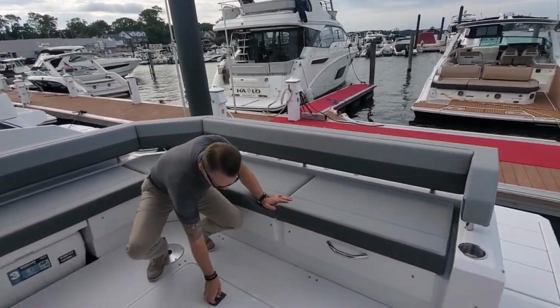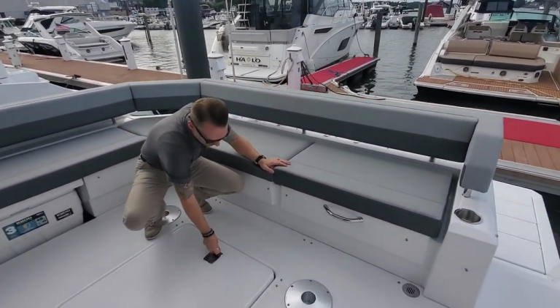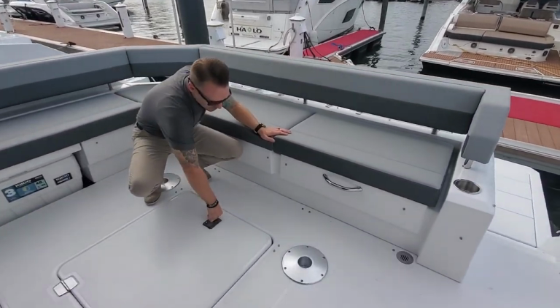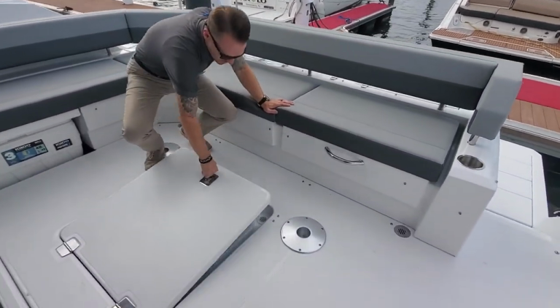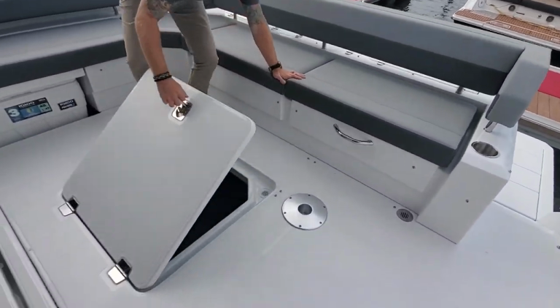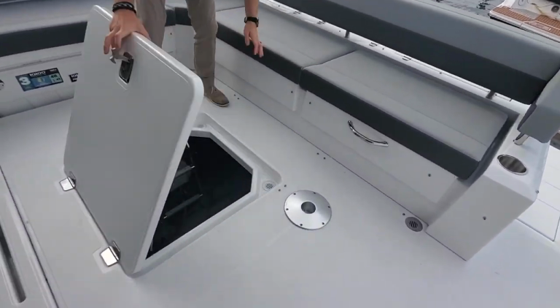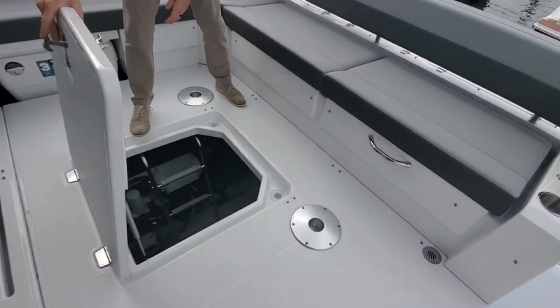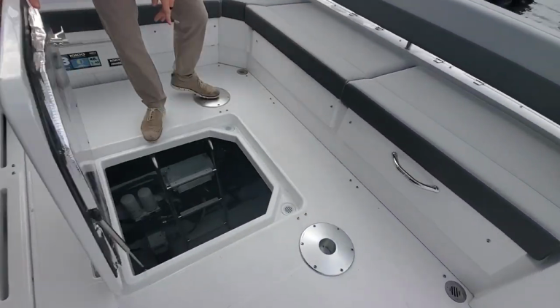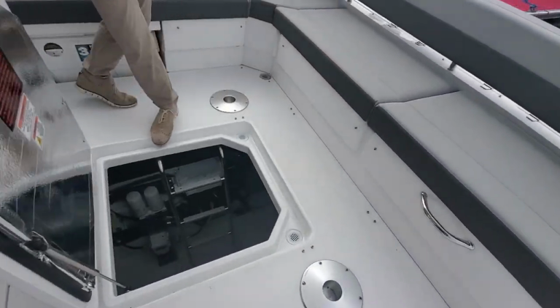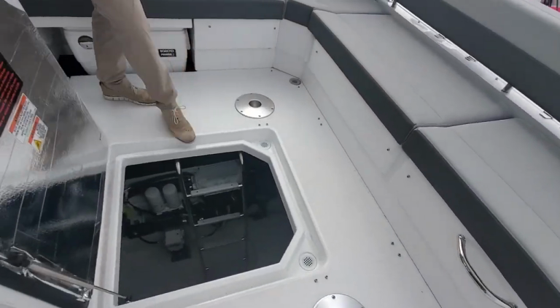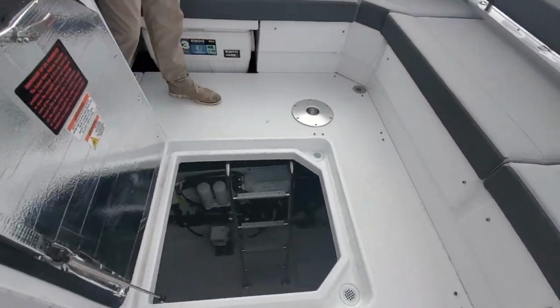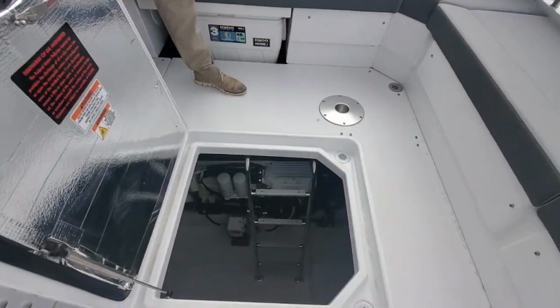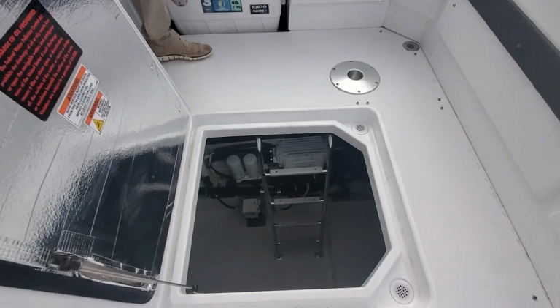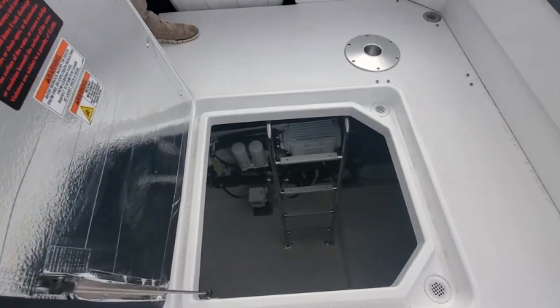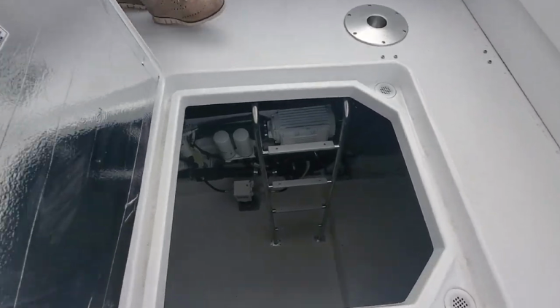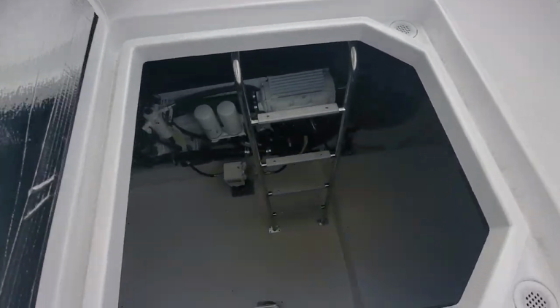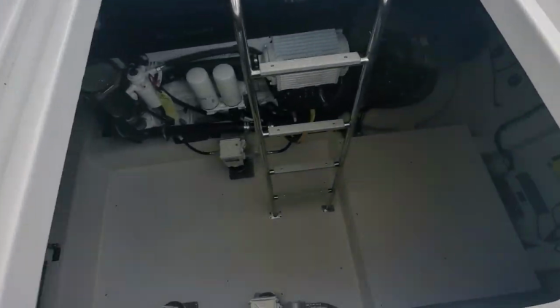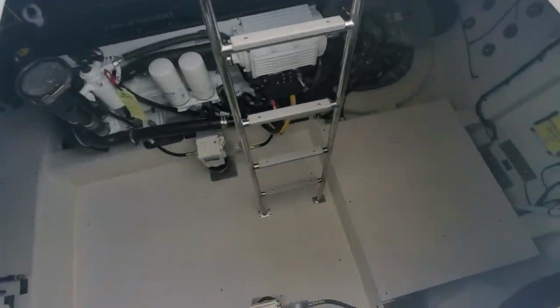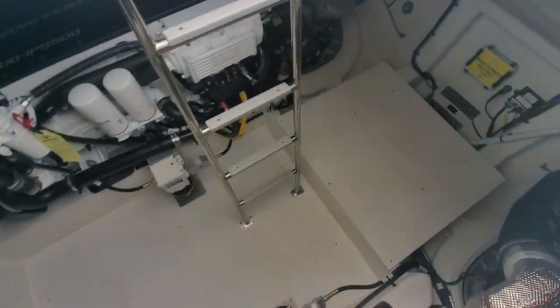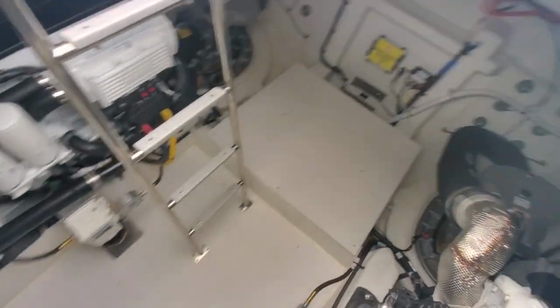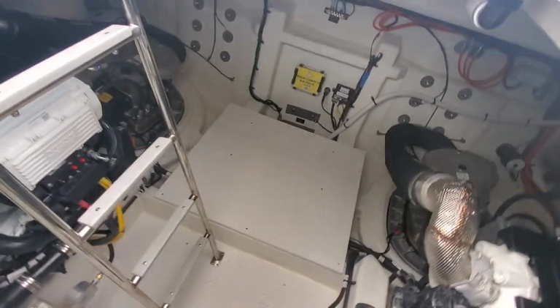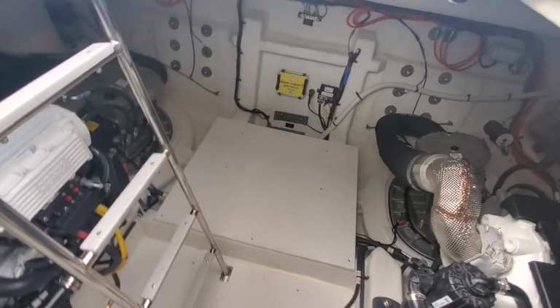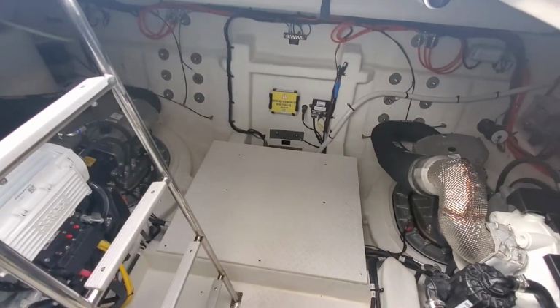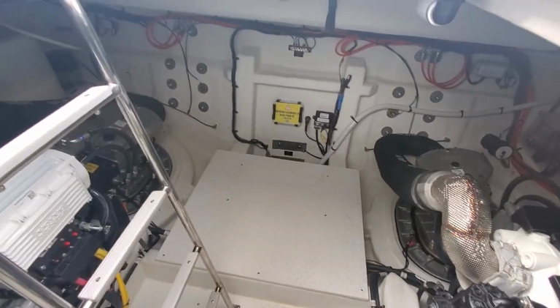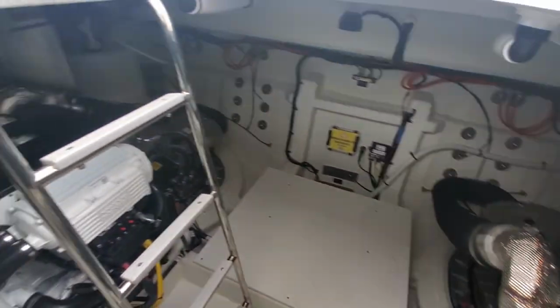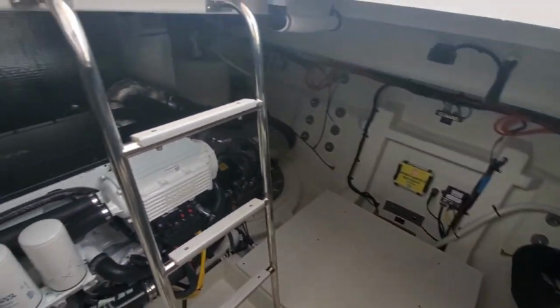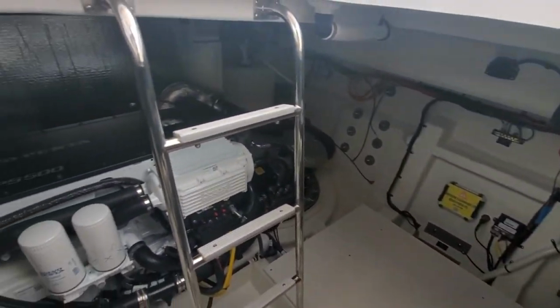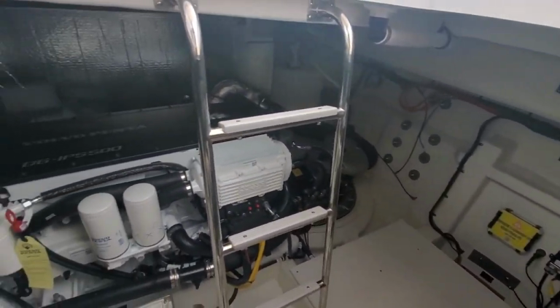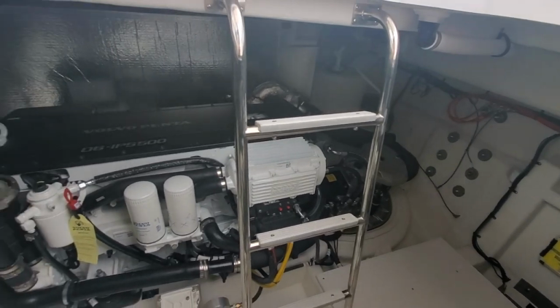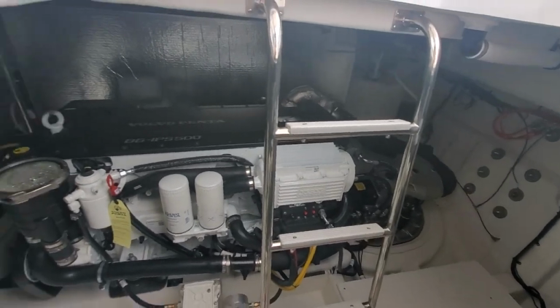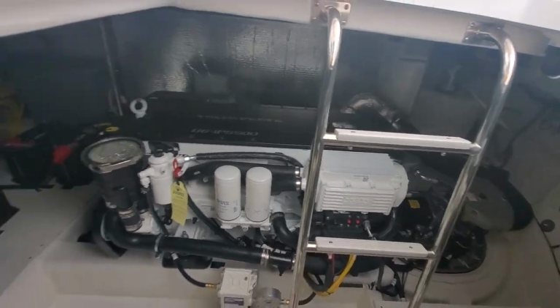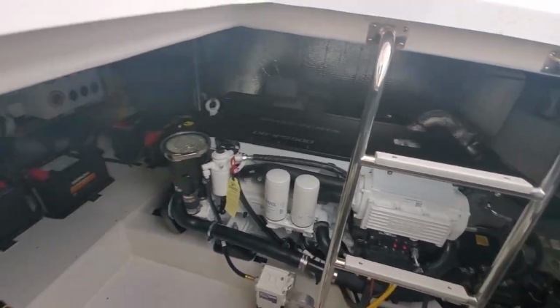What I noticed too, which I really liked, was huge access to our engine room. This is twin Volvo D6 IPS.